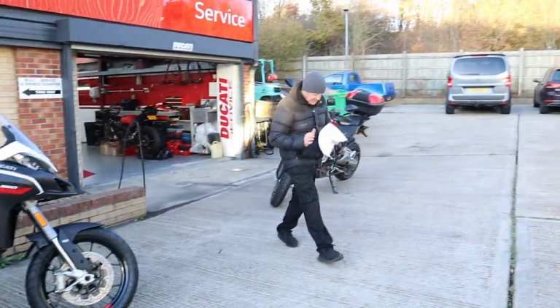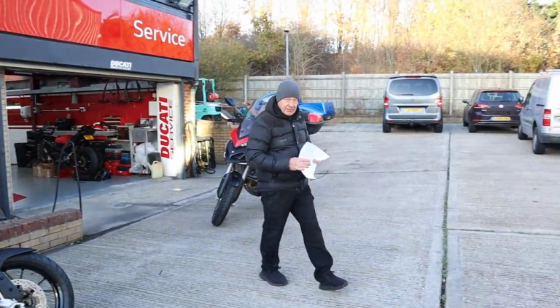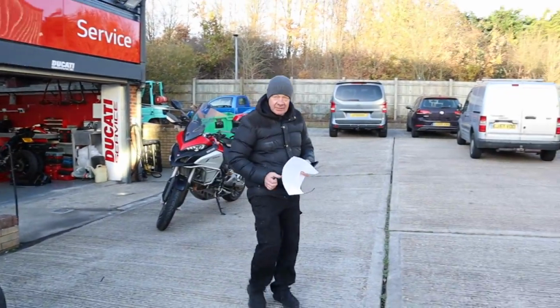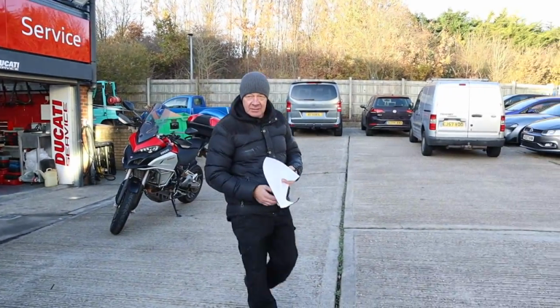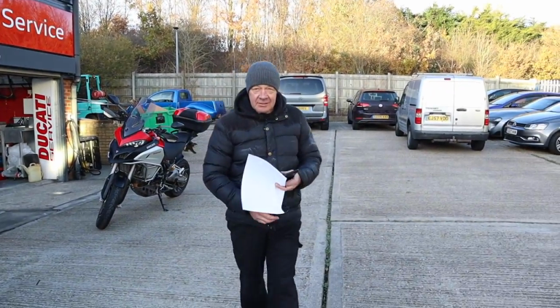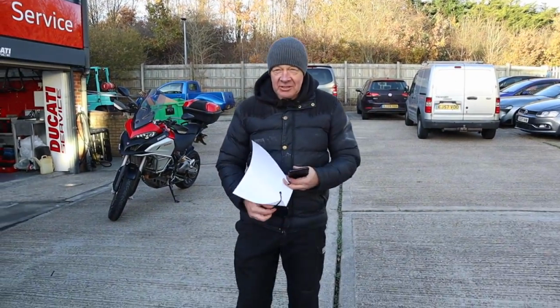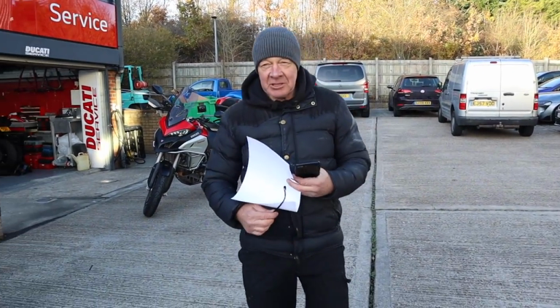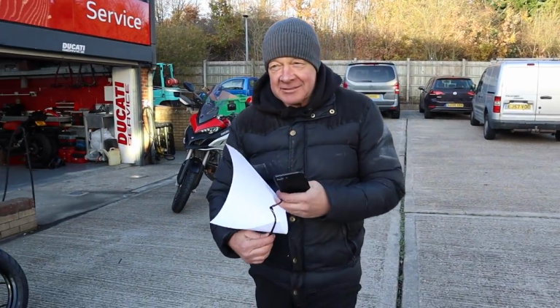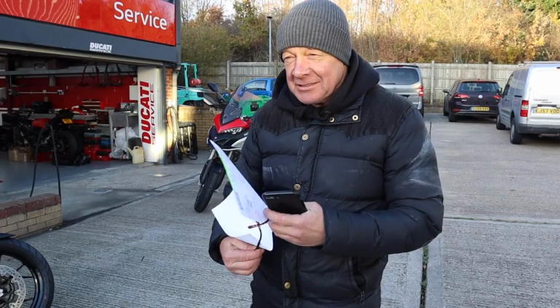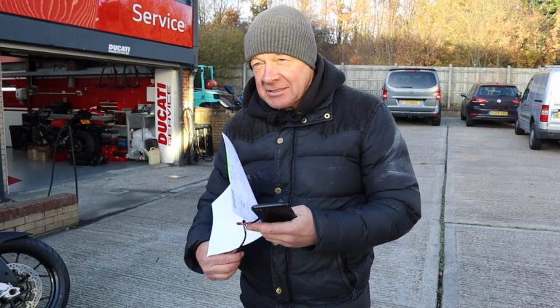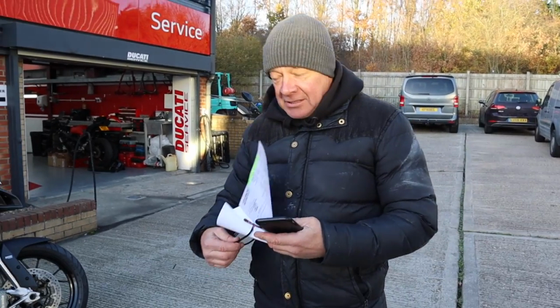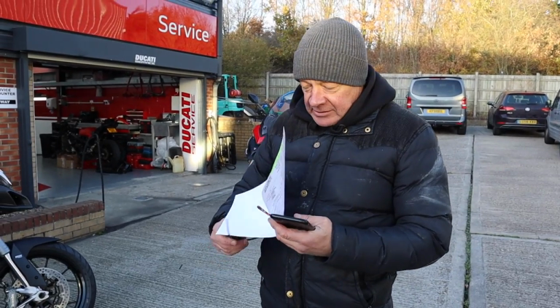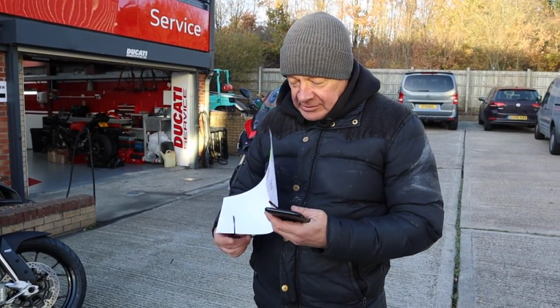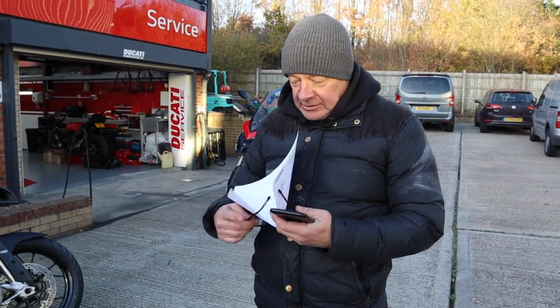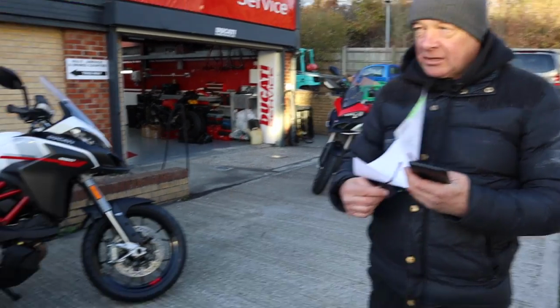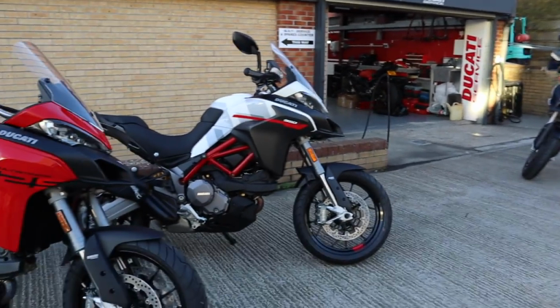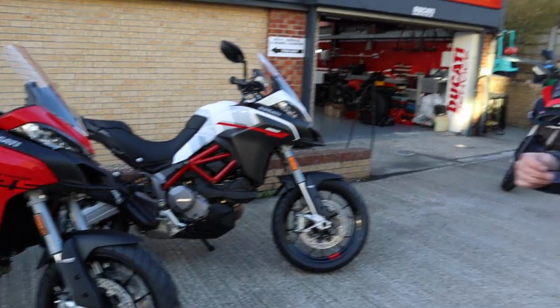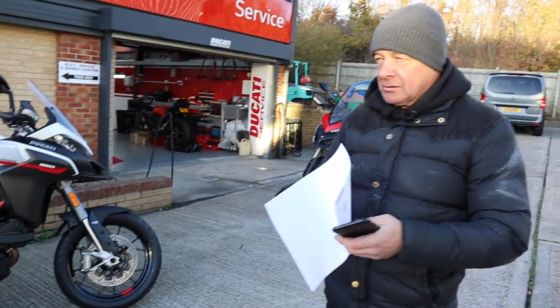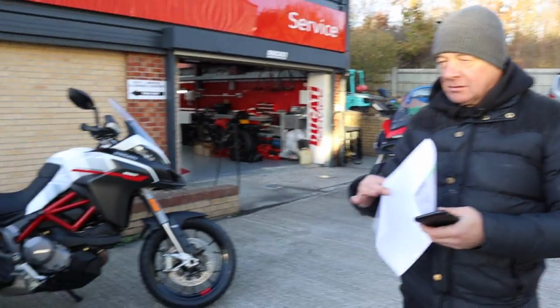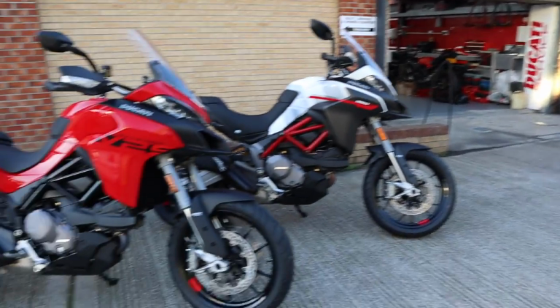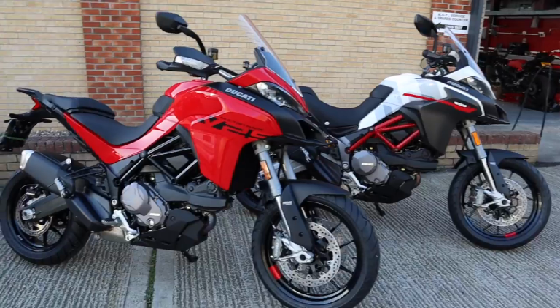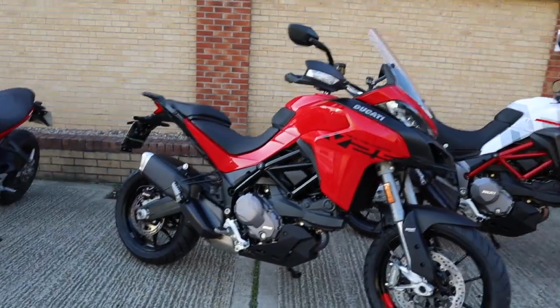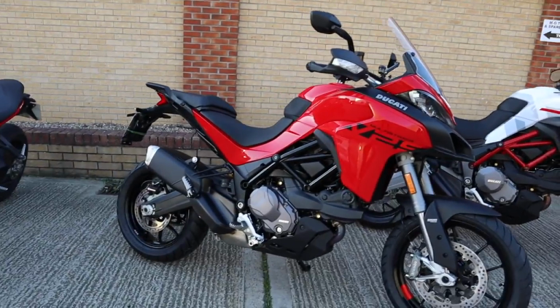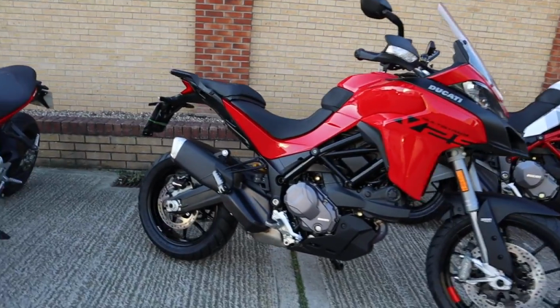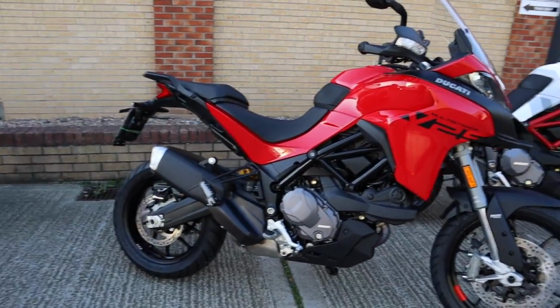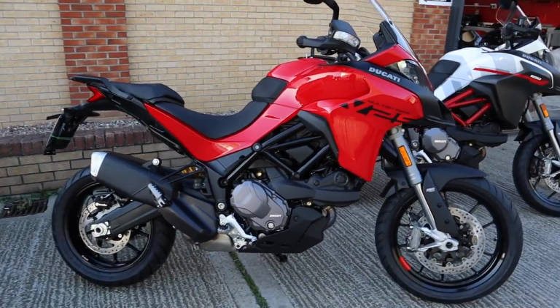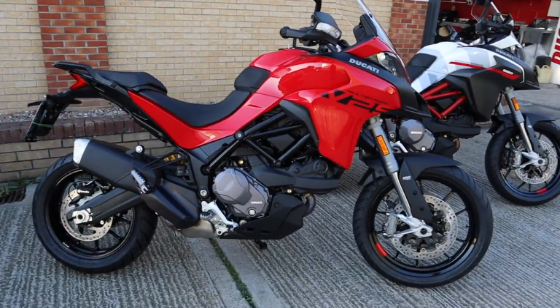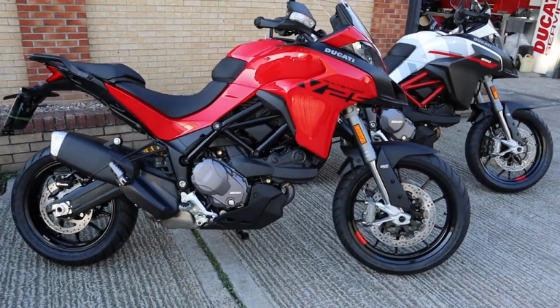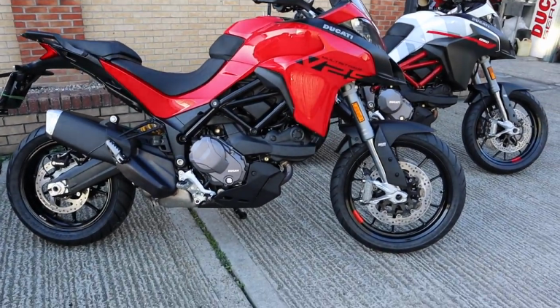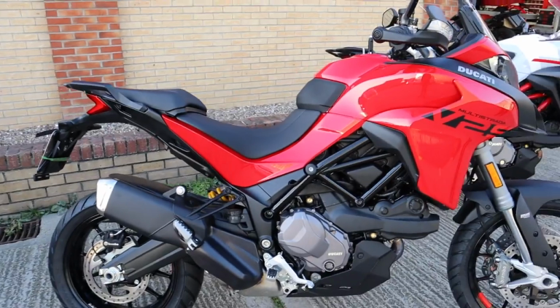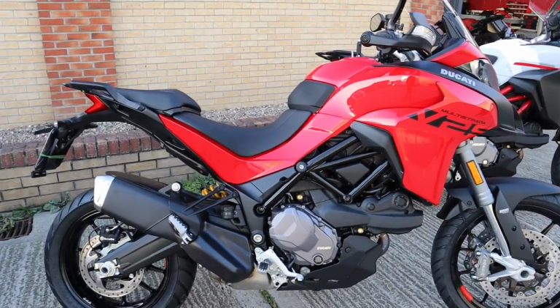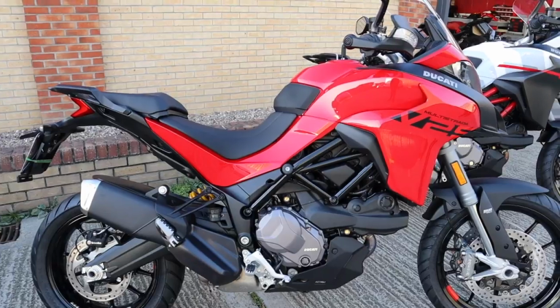There's a quick exchange with someone delivering a bike — they're heading to the west side. Someone else asks about taking the V2S out. It's freezing but the ride is happening.